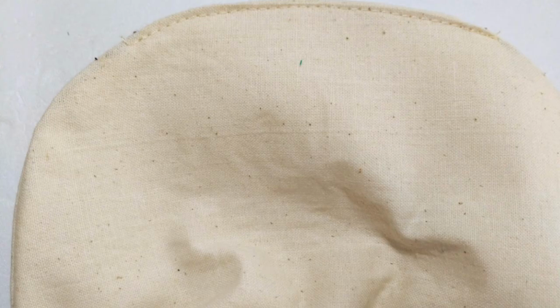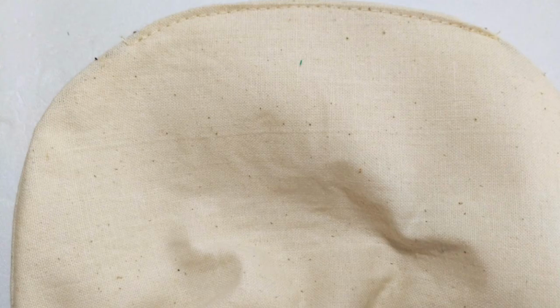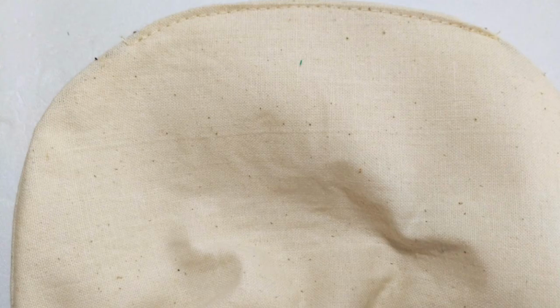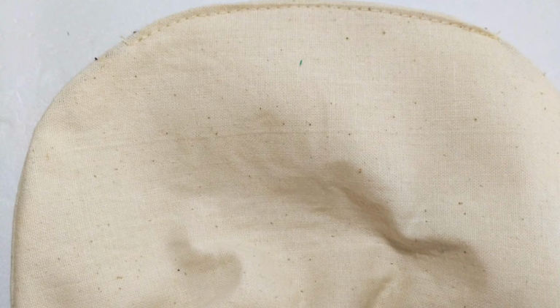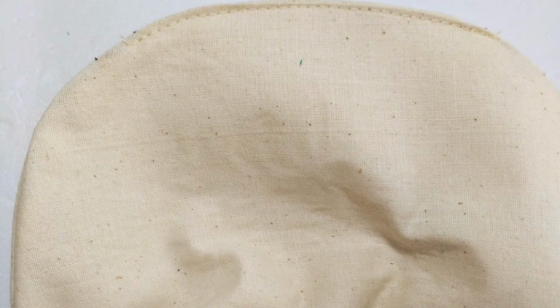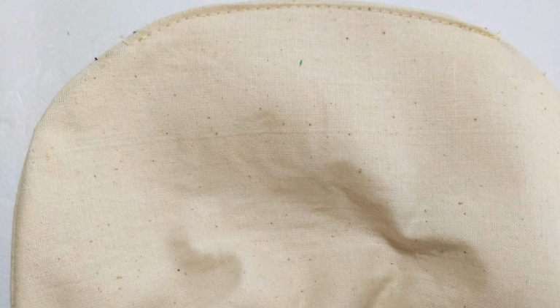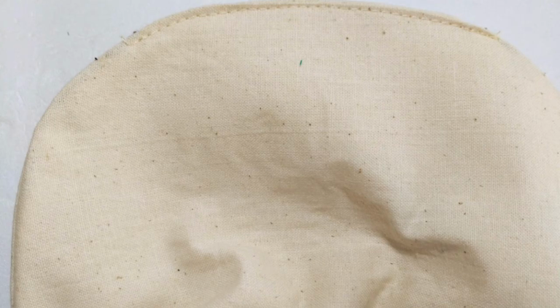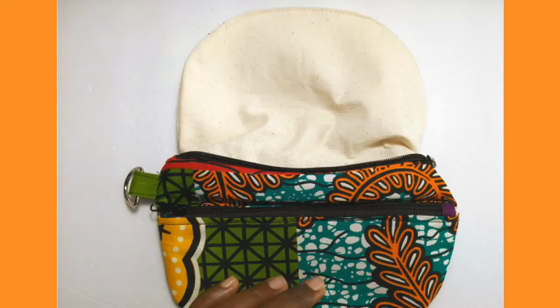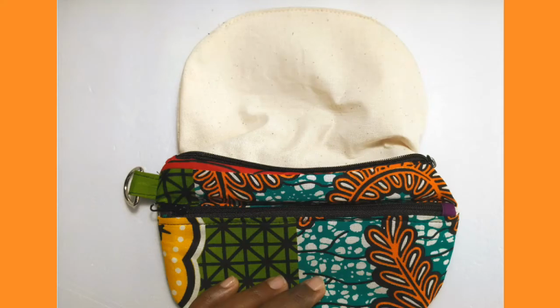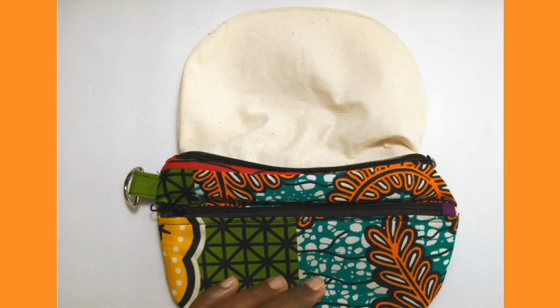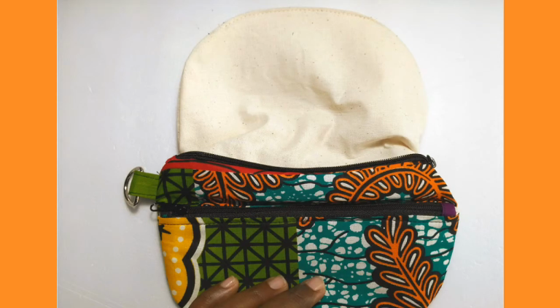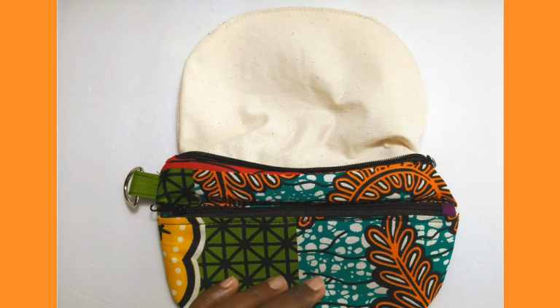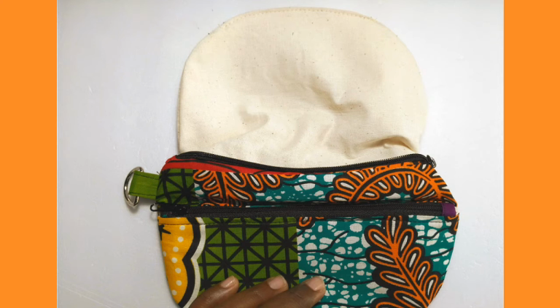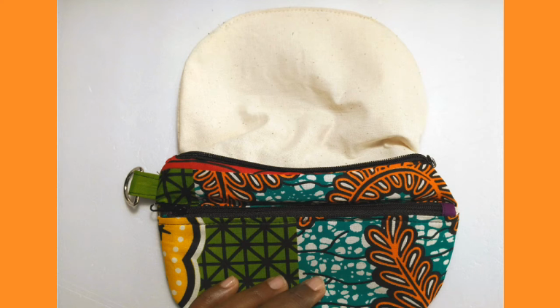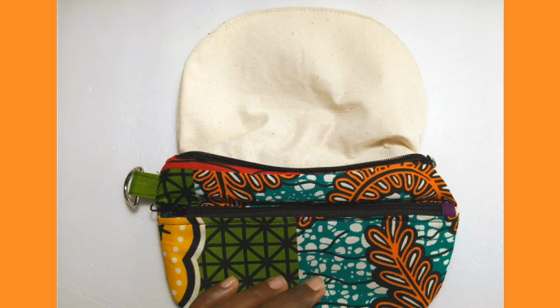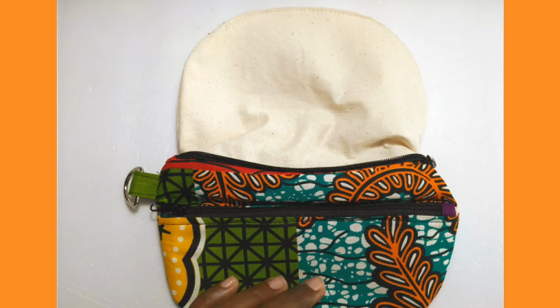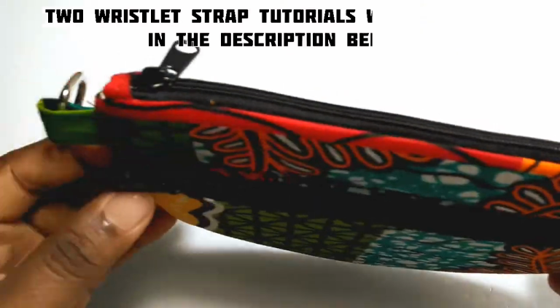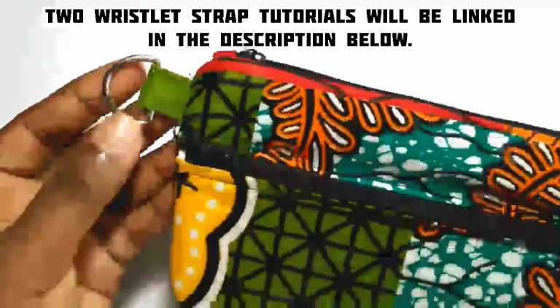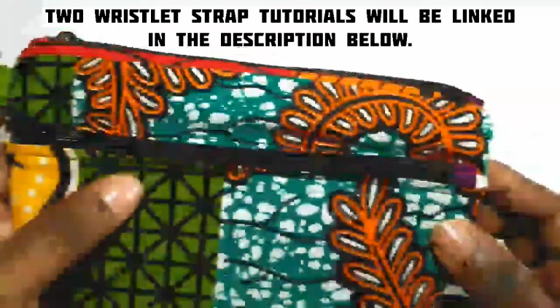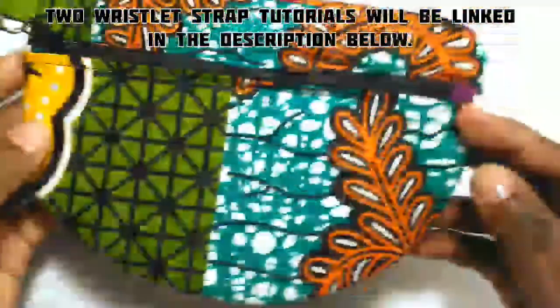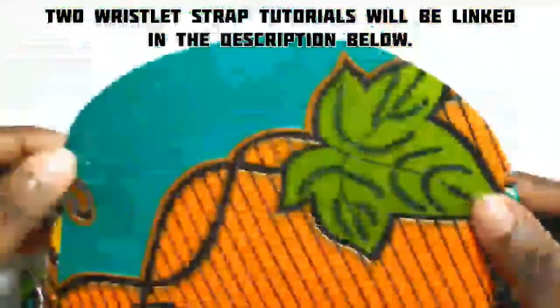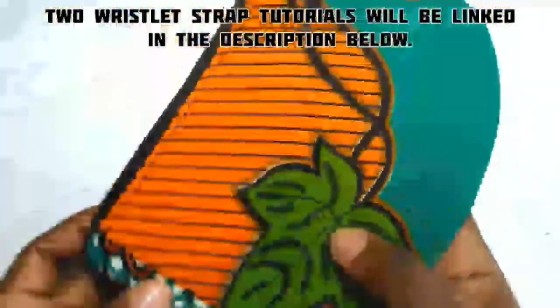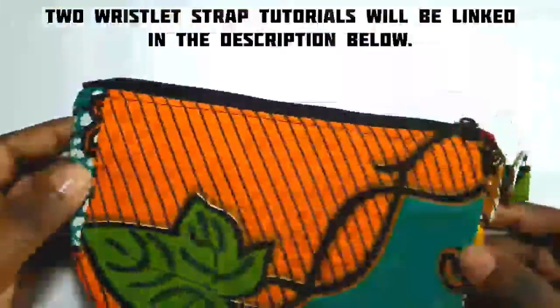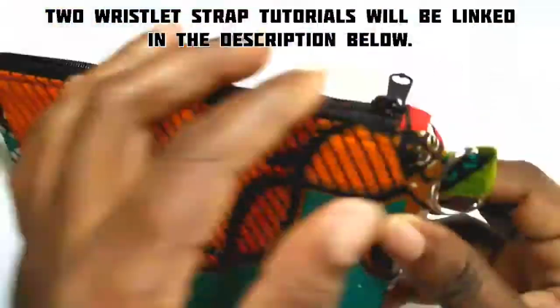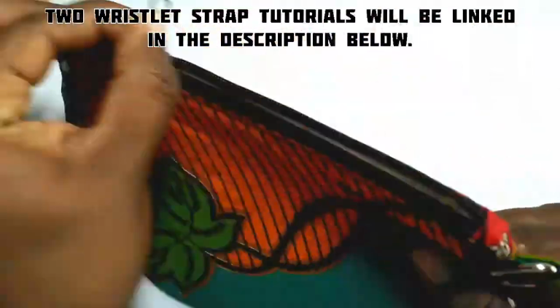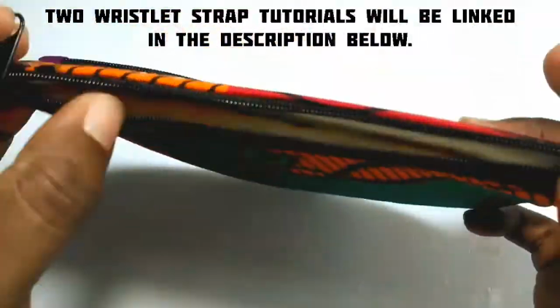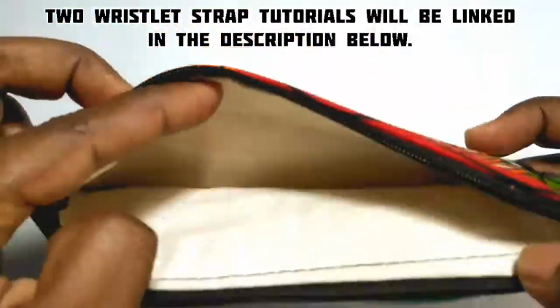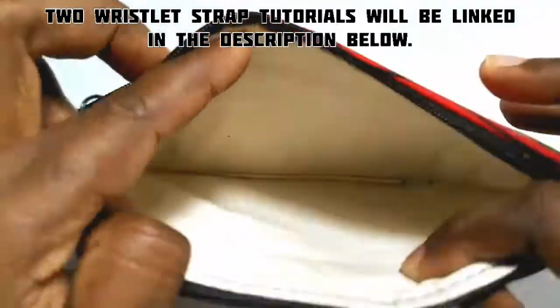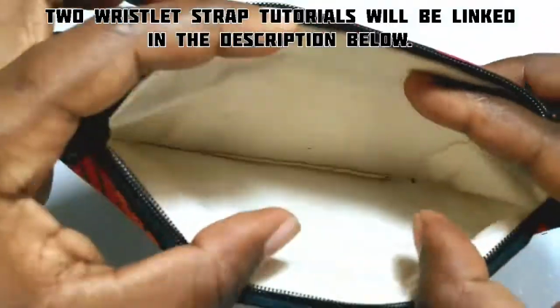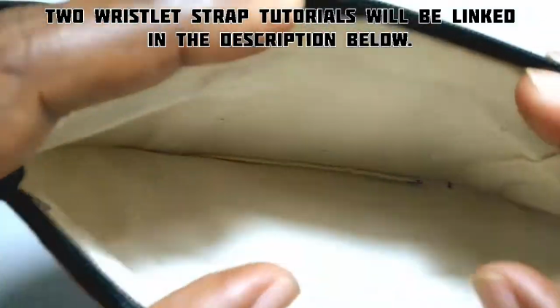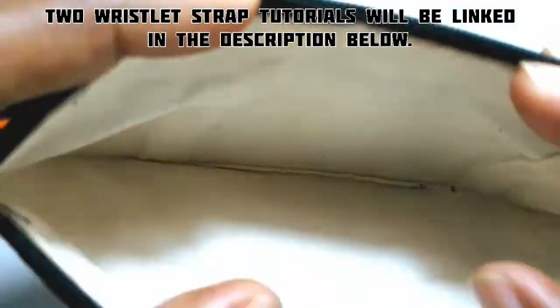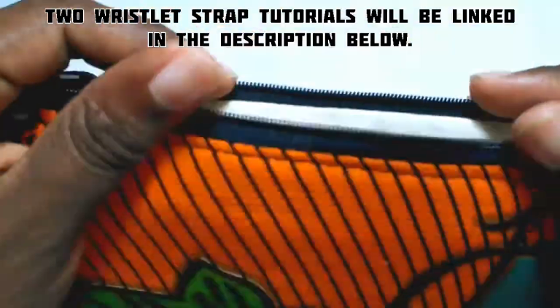After you've completed sewing around the bag, you will pull your bag through the opening right sides out, sew the opening closed, stuff the lining back into your bag, and you're finished.